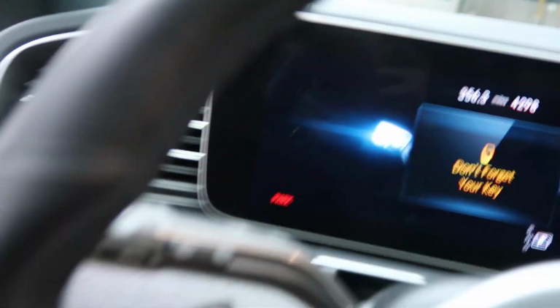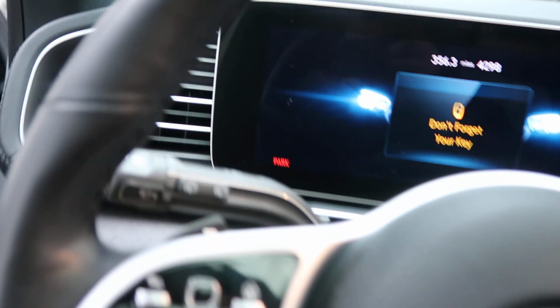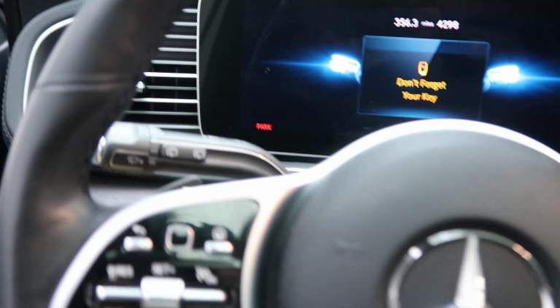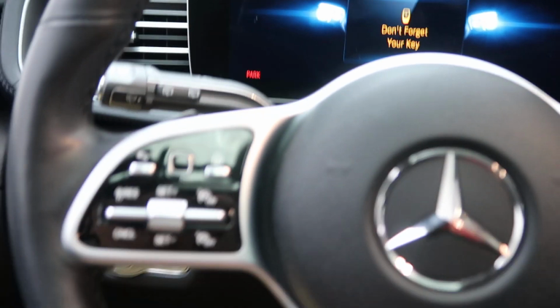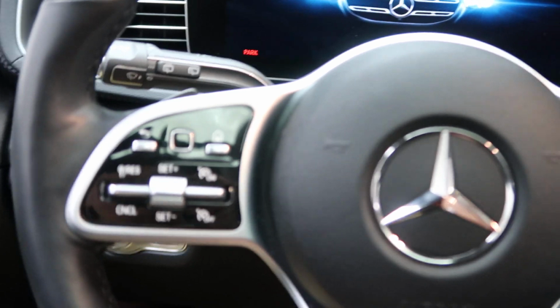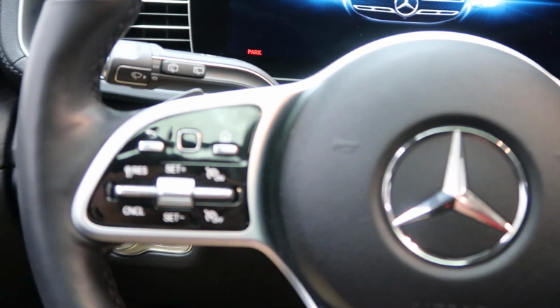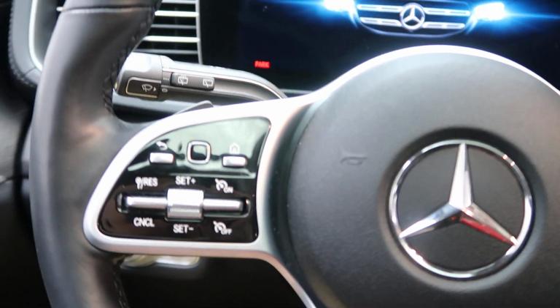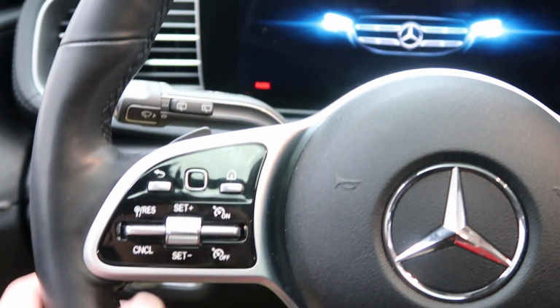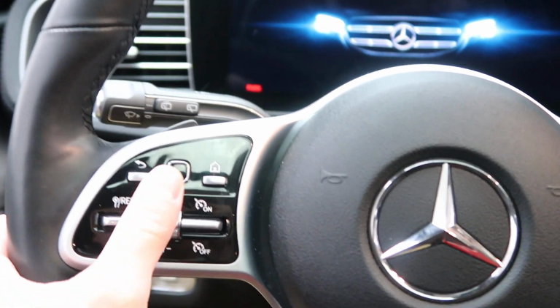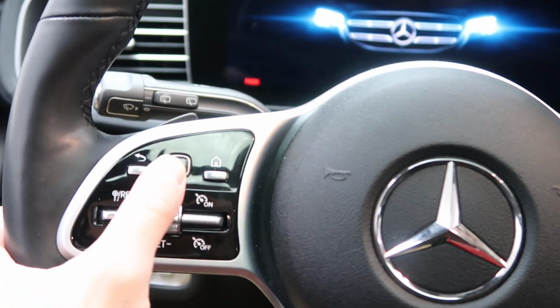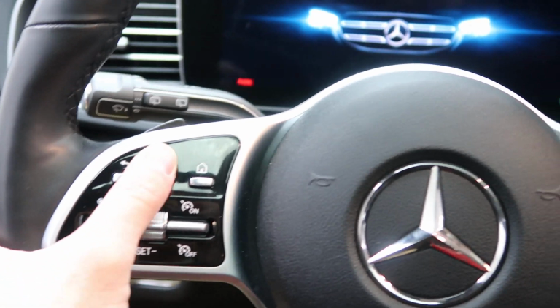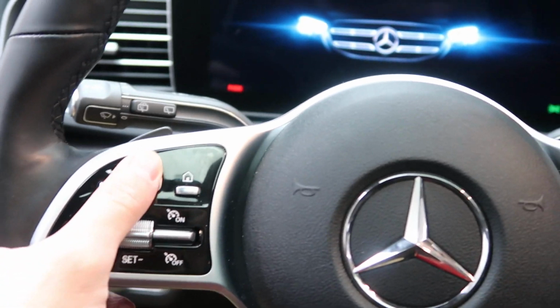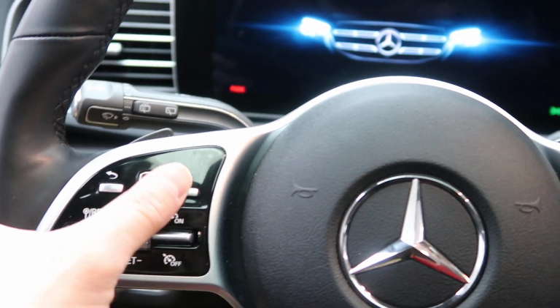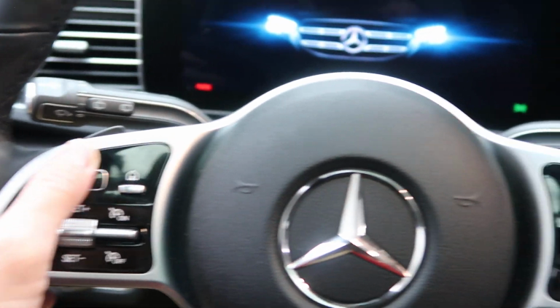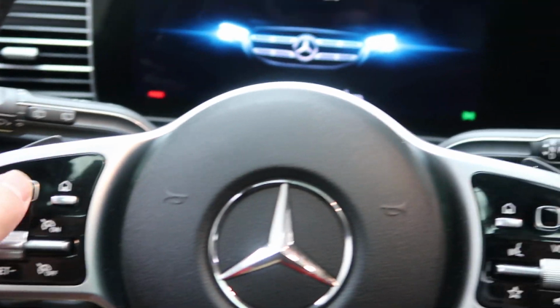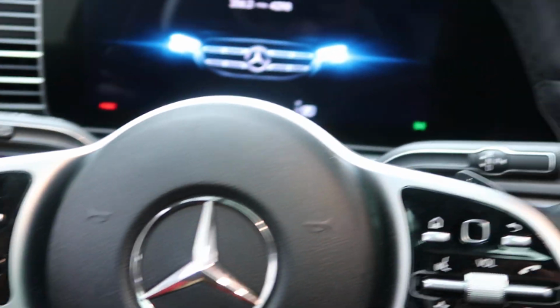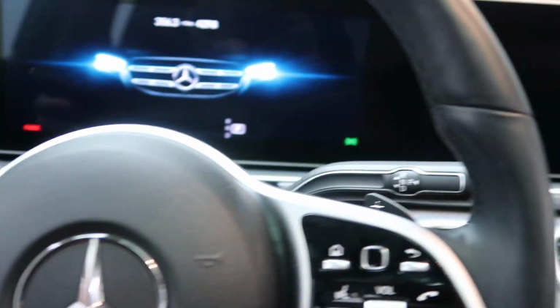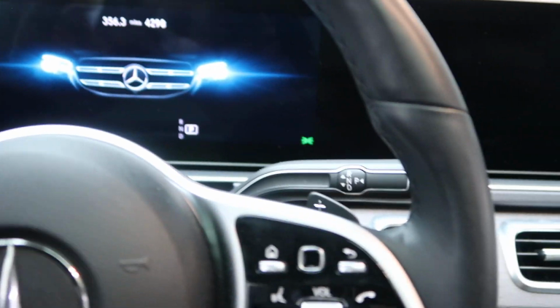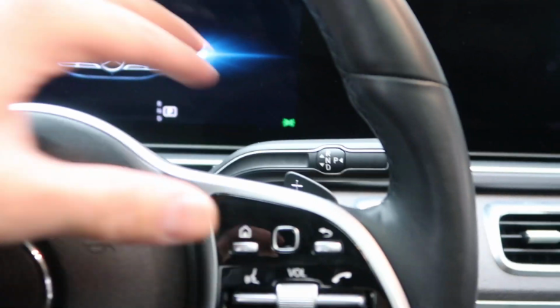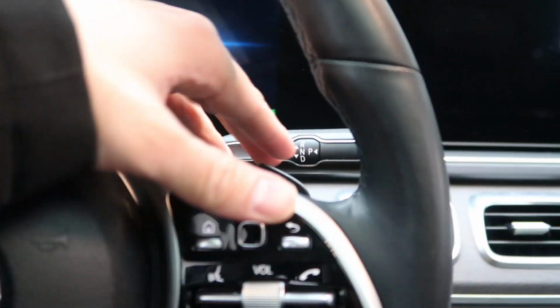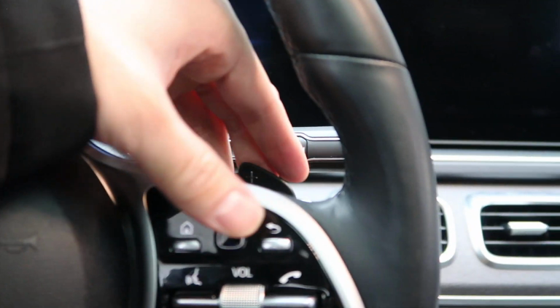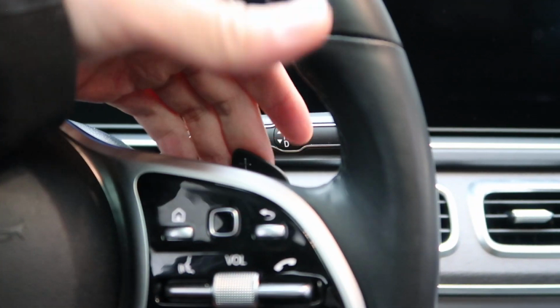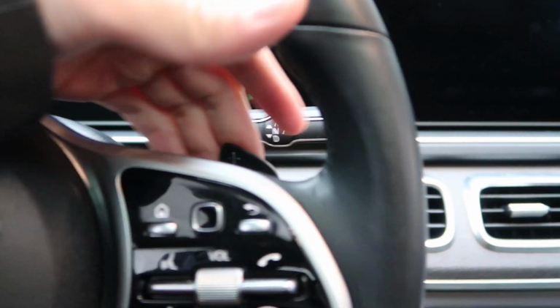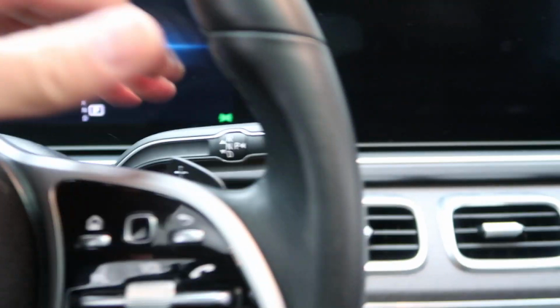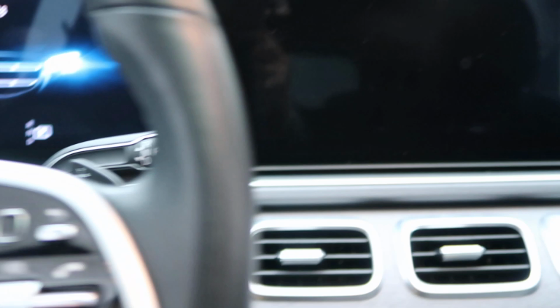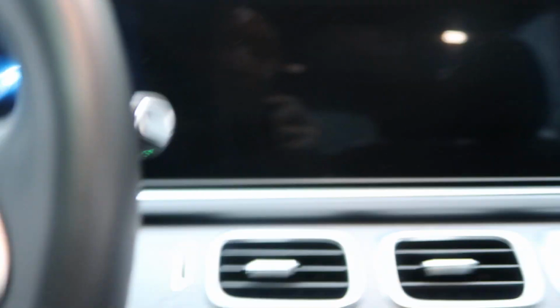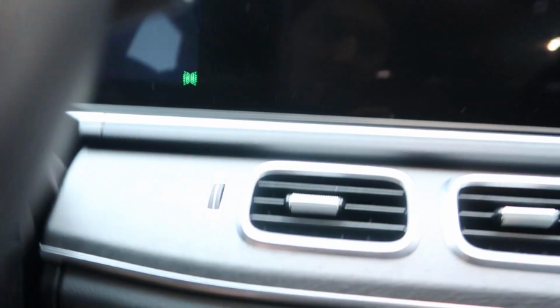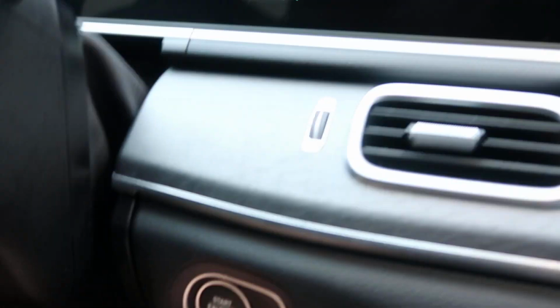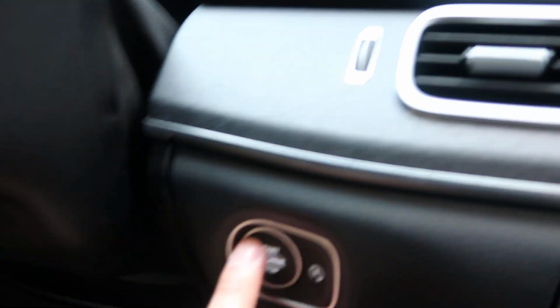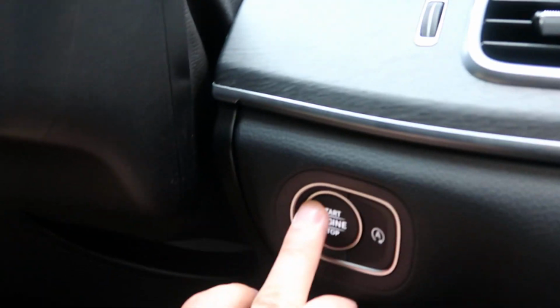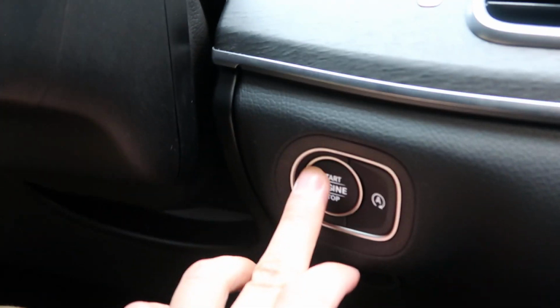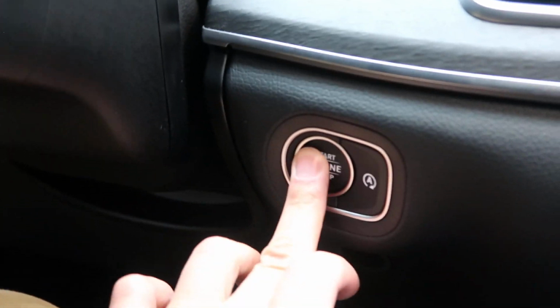New to Mercedes-Benz is our touchpad steering wheel controls, paddle shifters, and push-start ignition.